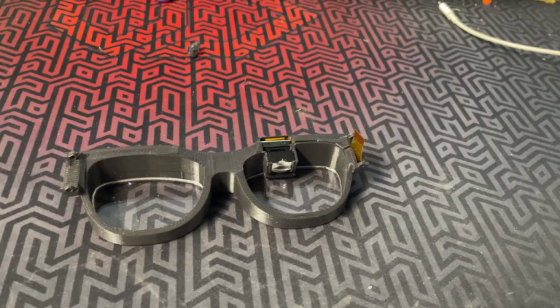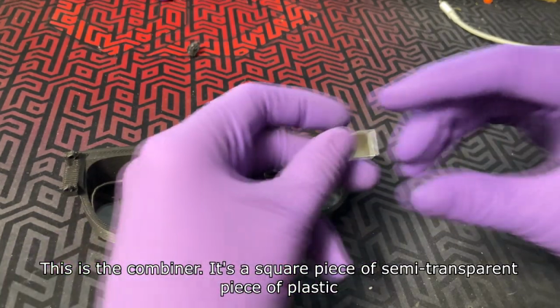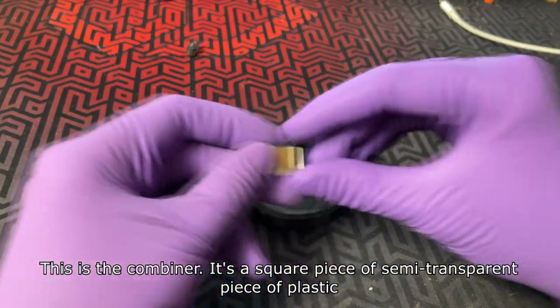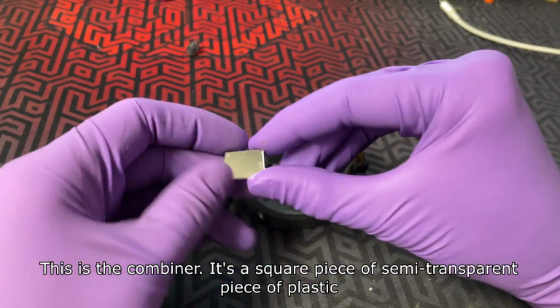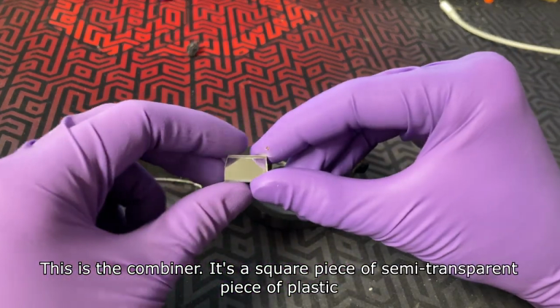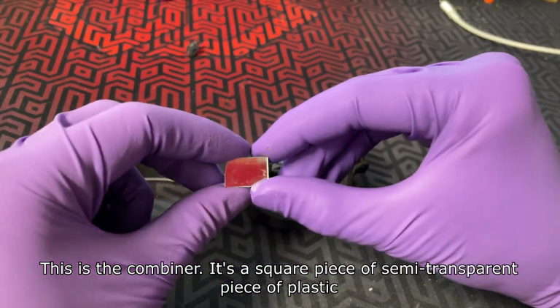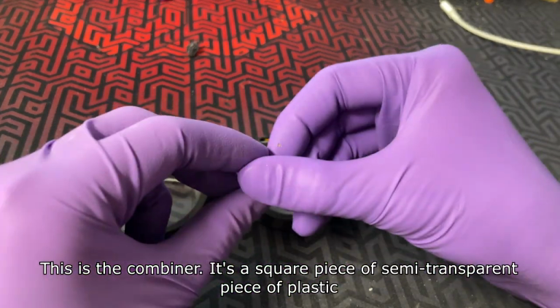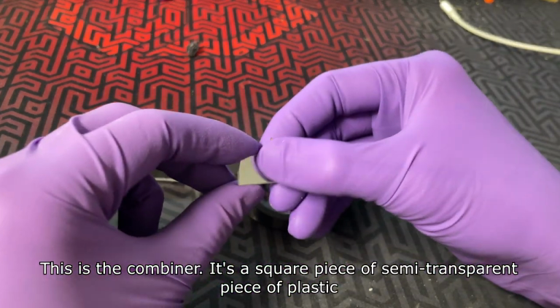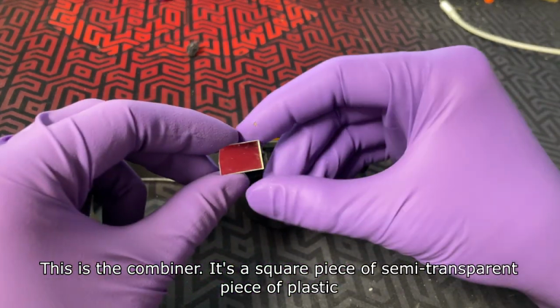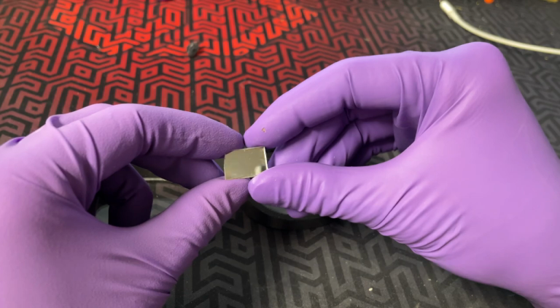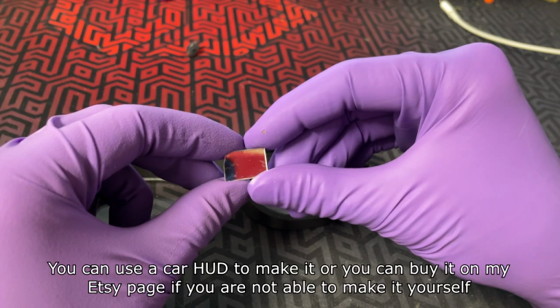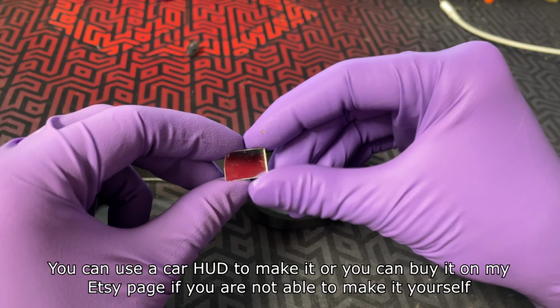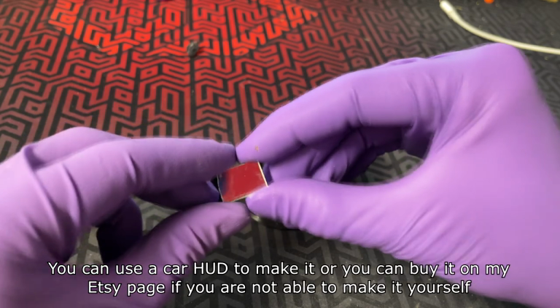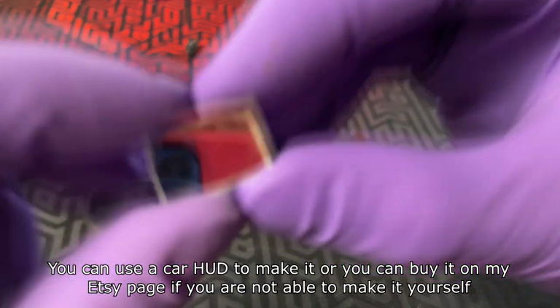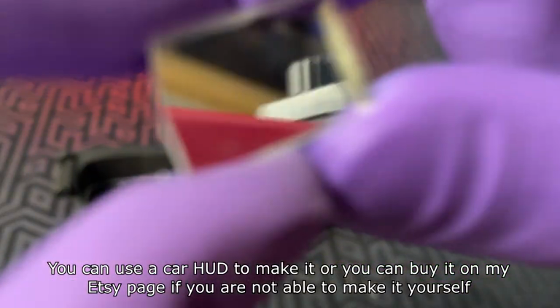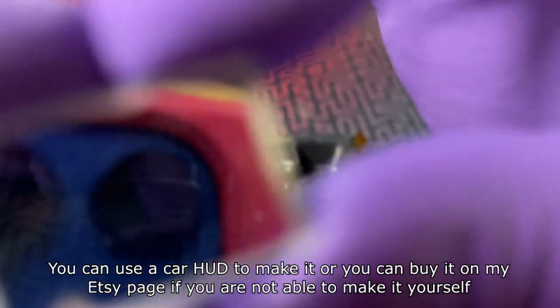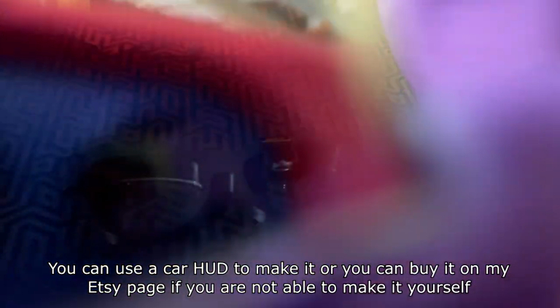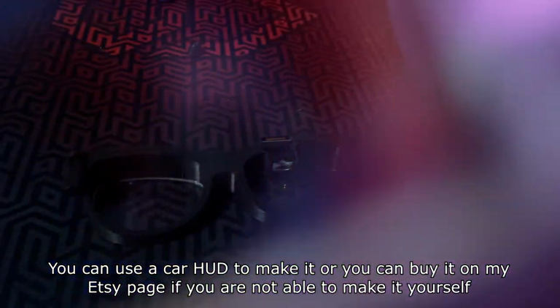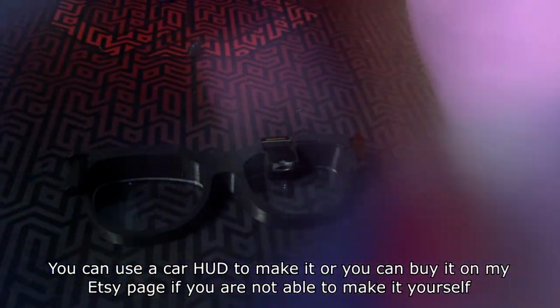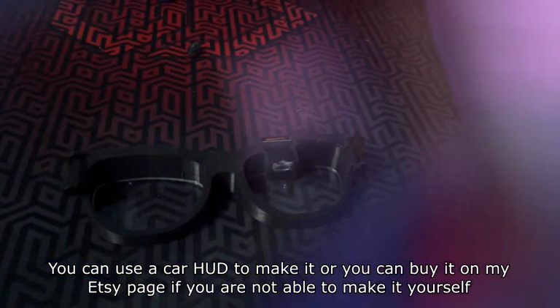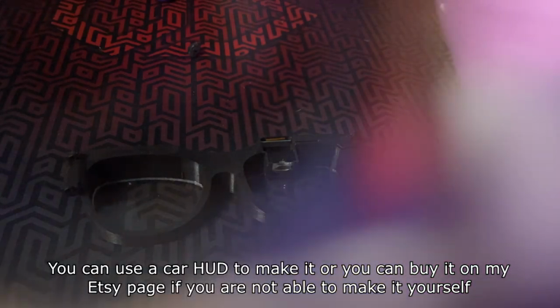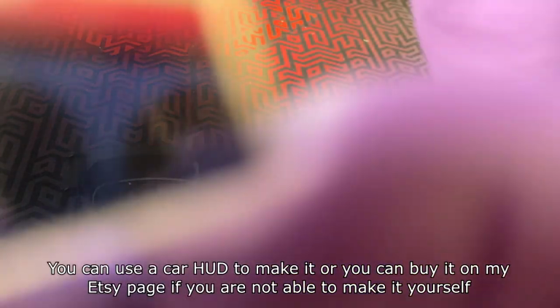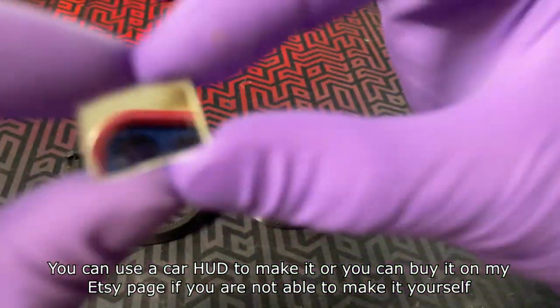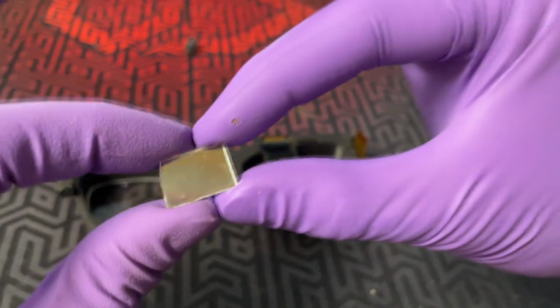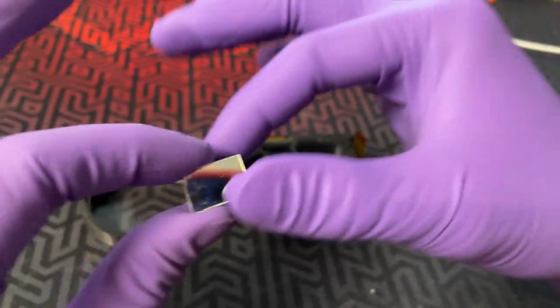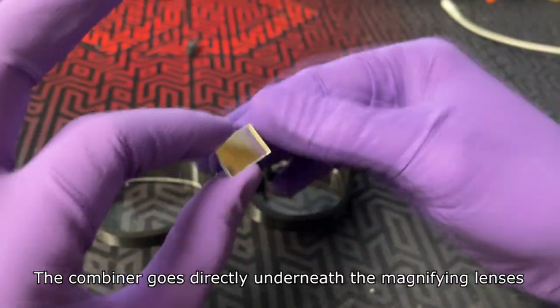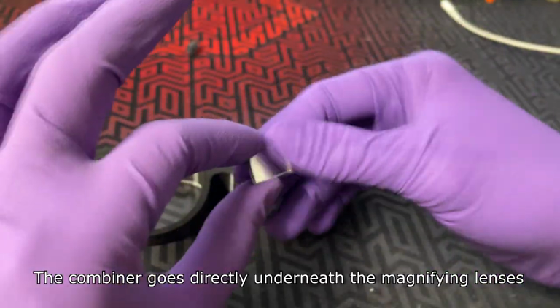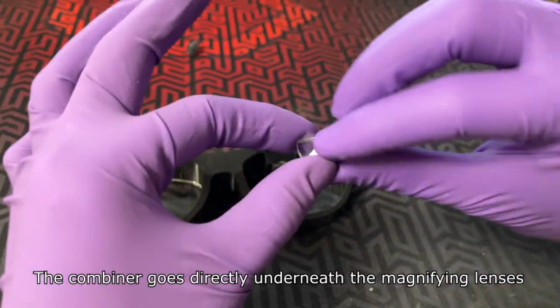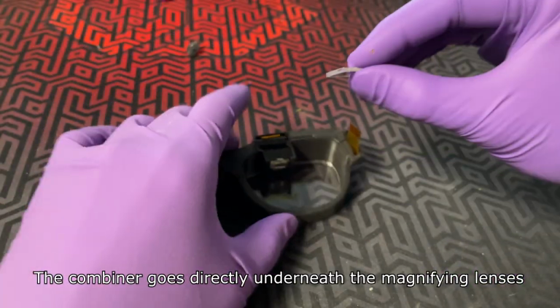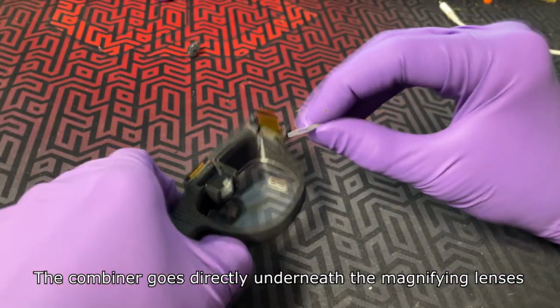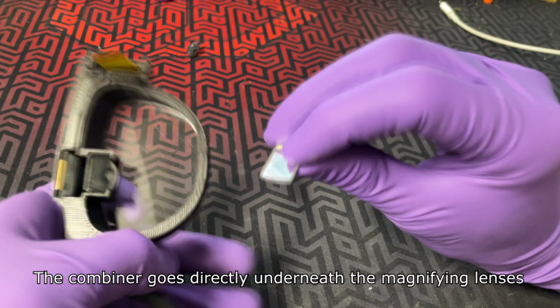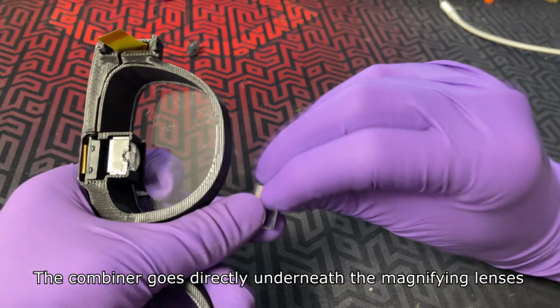This is the combiner — it's a square, semi-transparent piece of plastic. You can use a car HUD film to make it, or you can buy it on my Etsy page if you are not able to make it yourself. The combiner goes directly underneath the magnifying lenses.